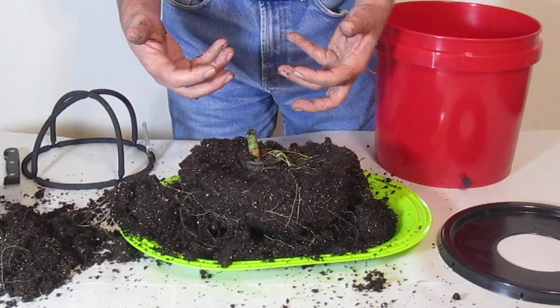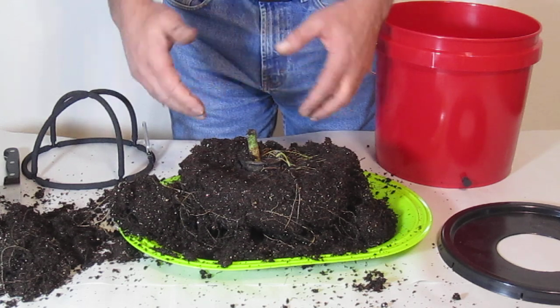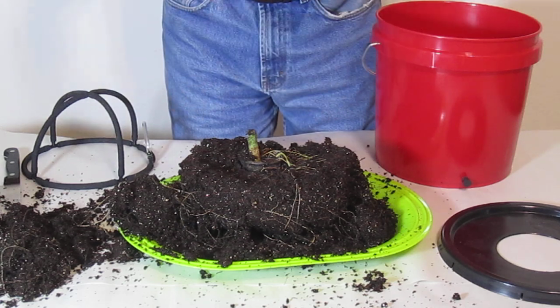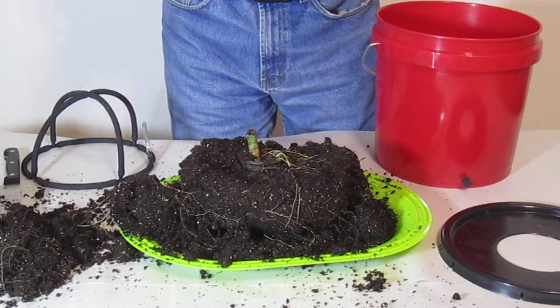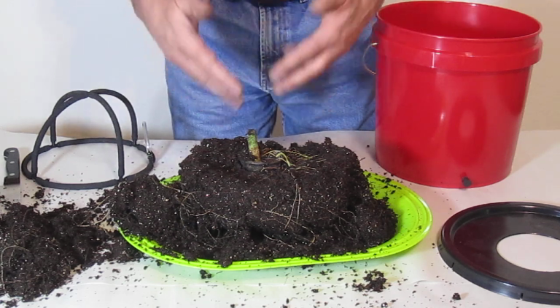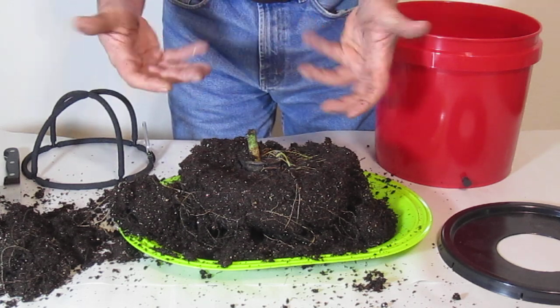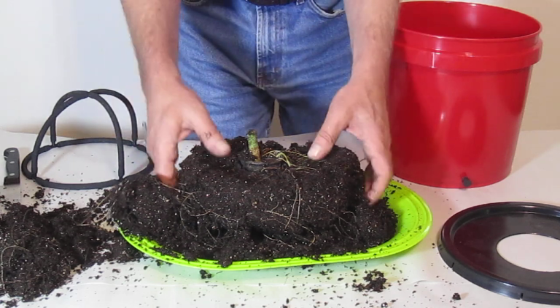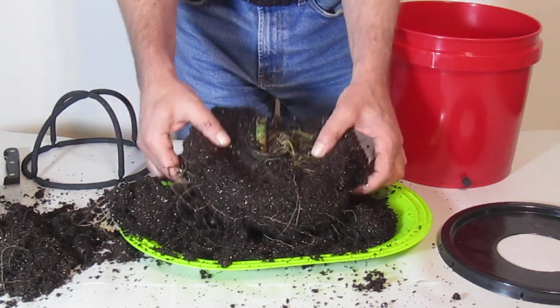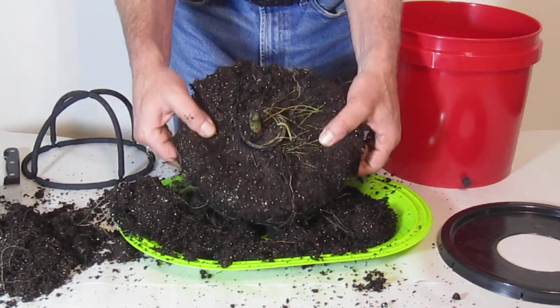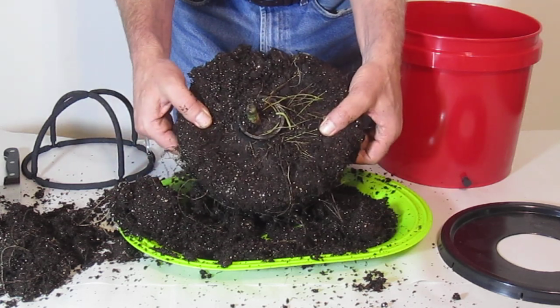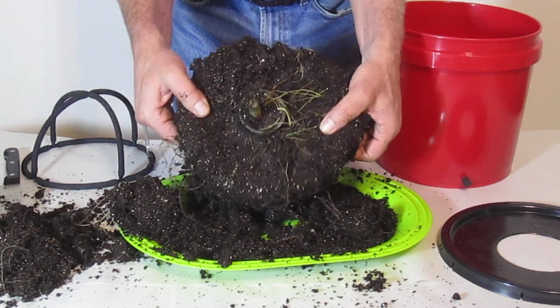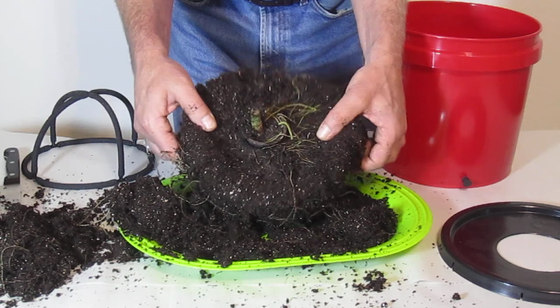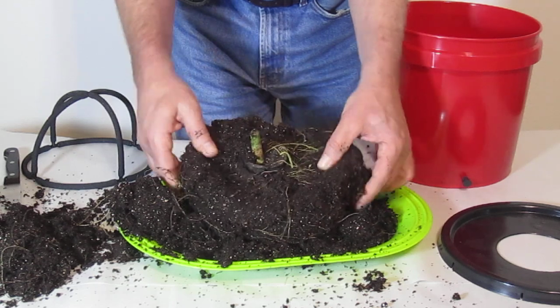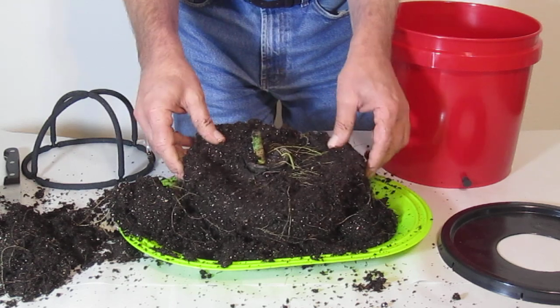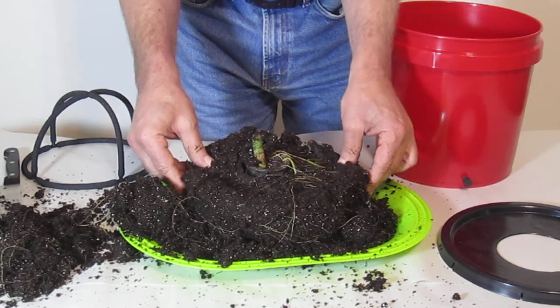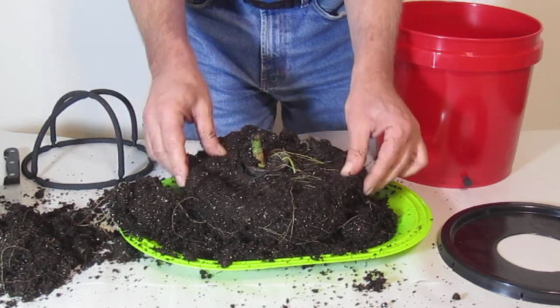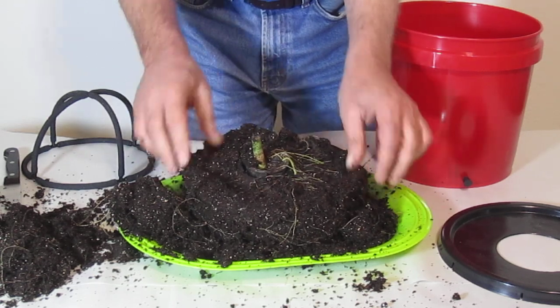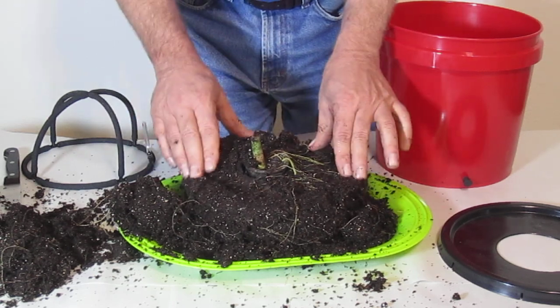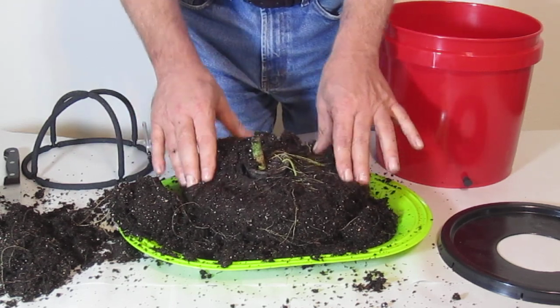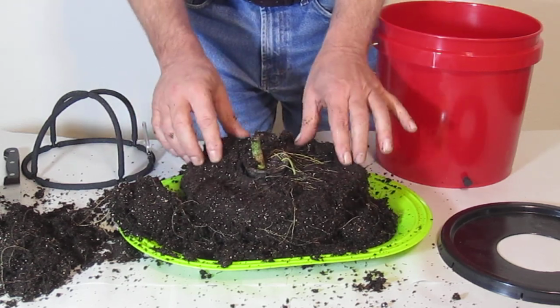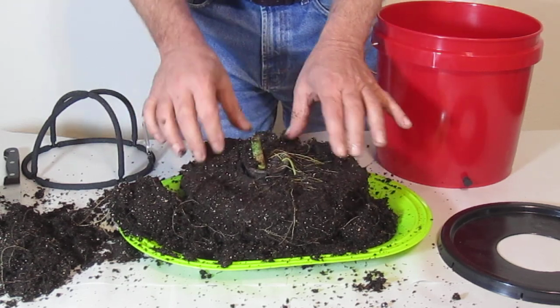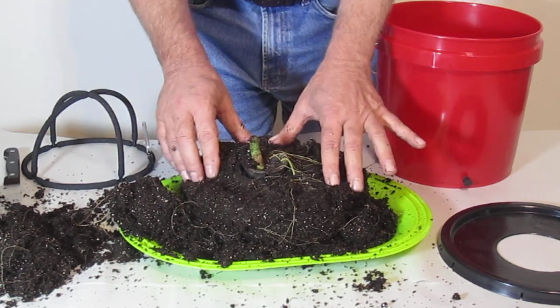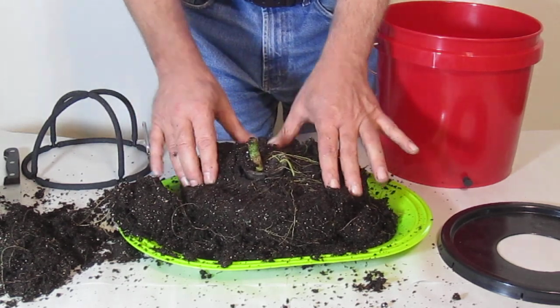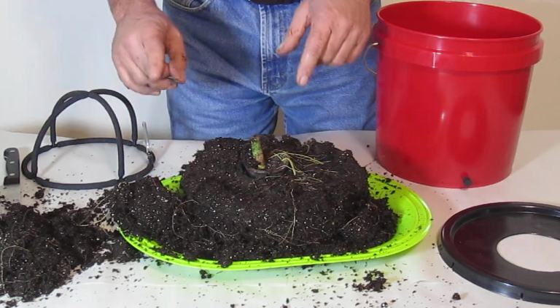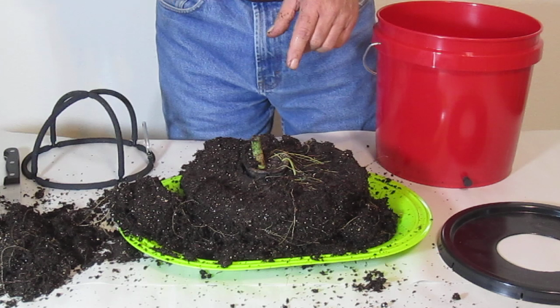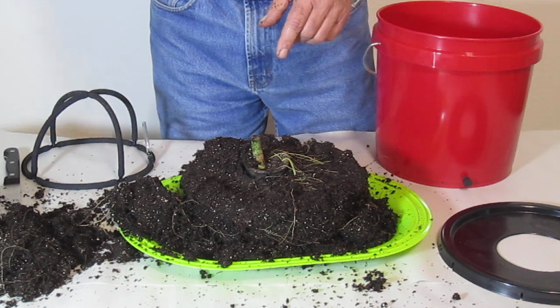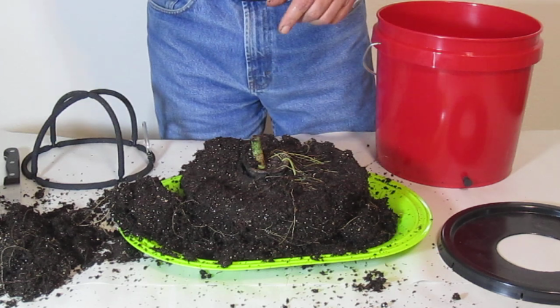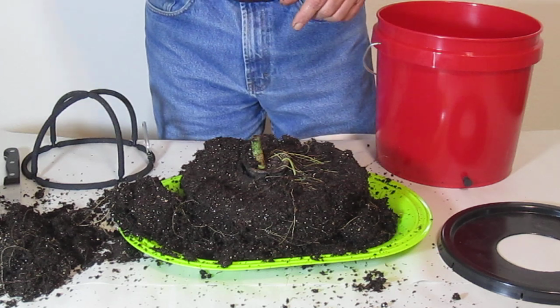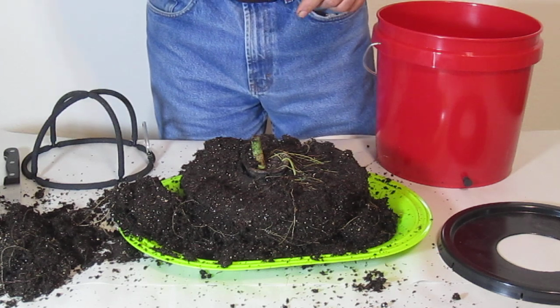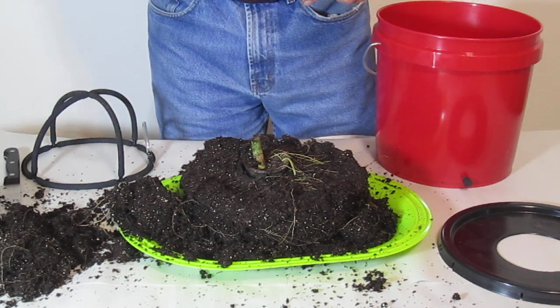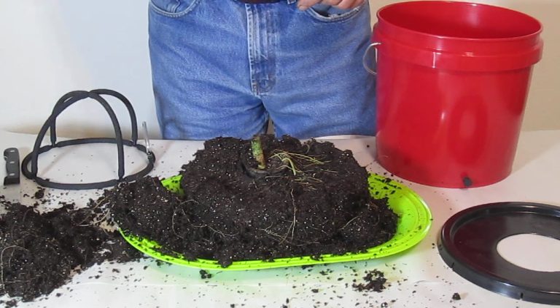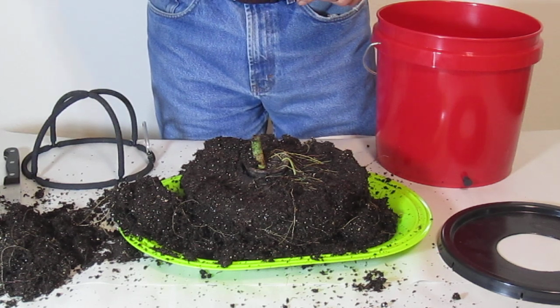I wanted to get this point across and really bring this to your attention. So take a look at our website ModularHydro.com. Again, I am Wayne with ModularHydro.com. Thank you.